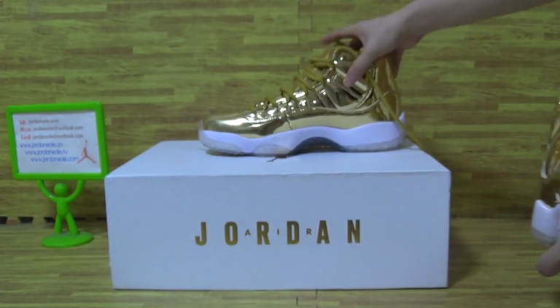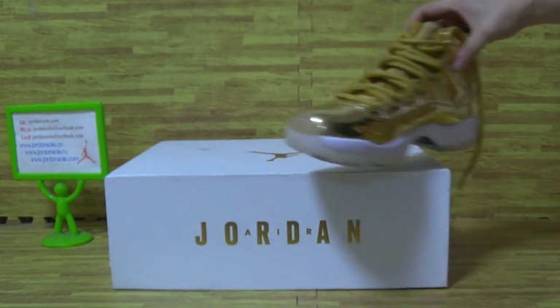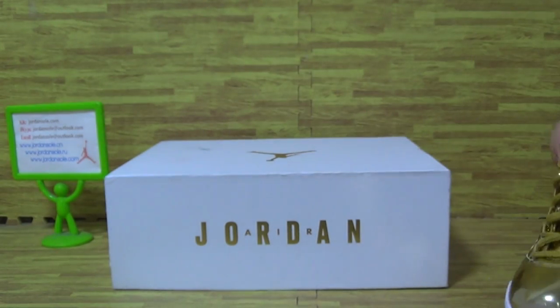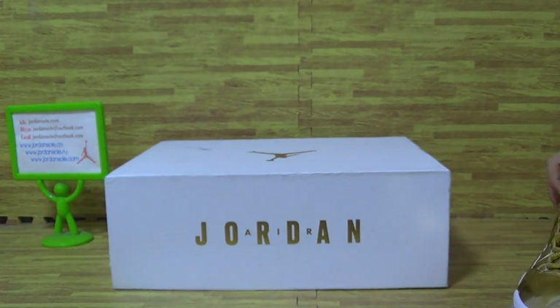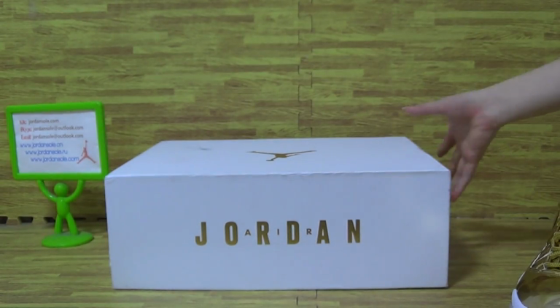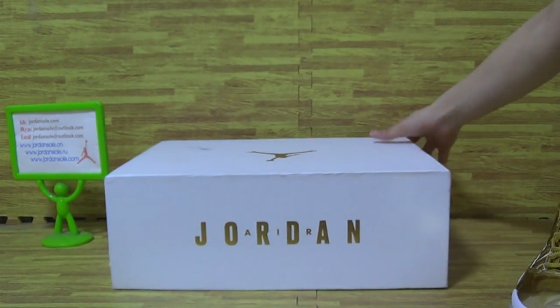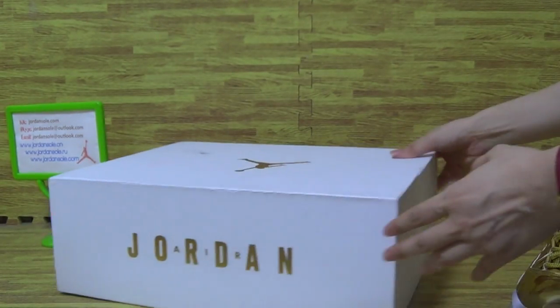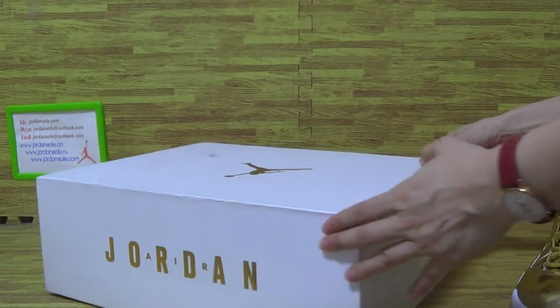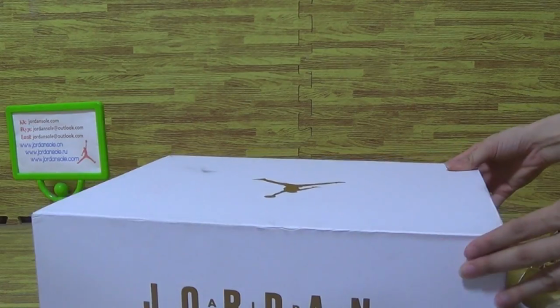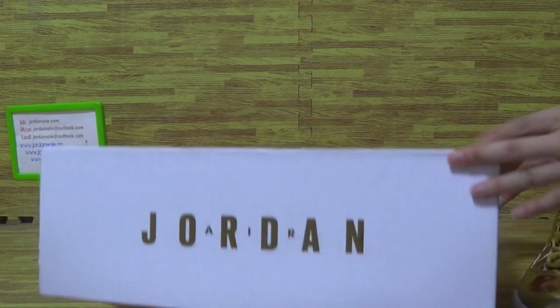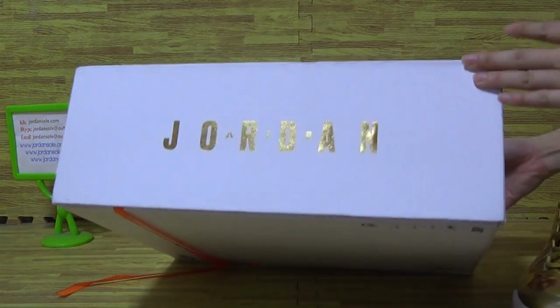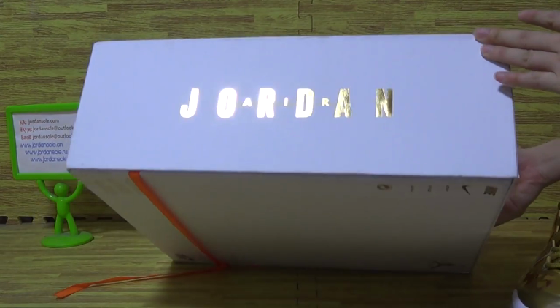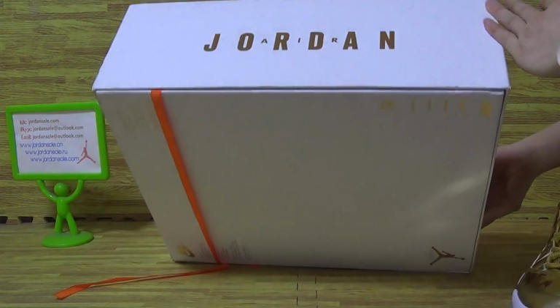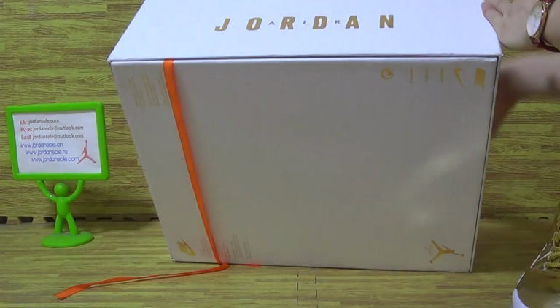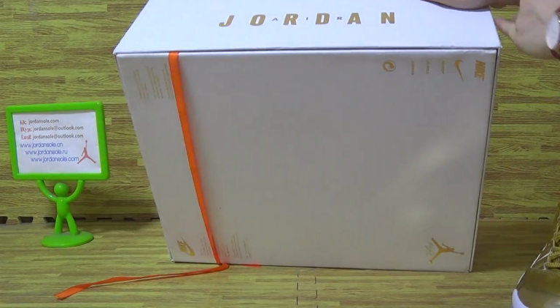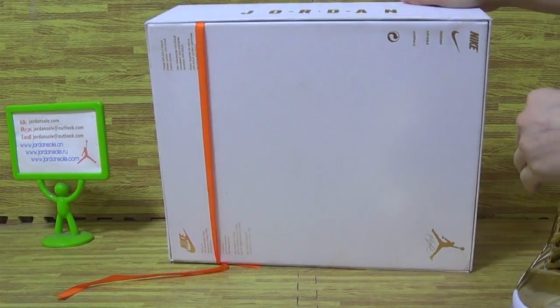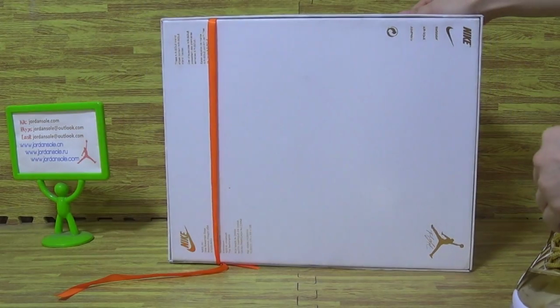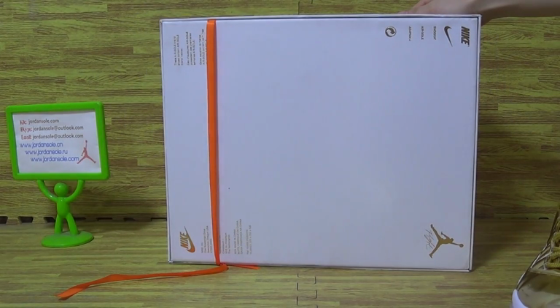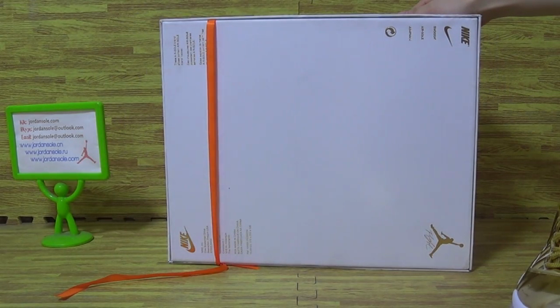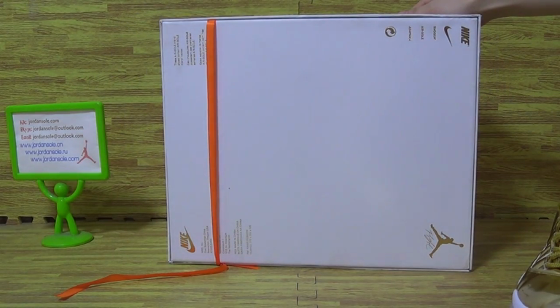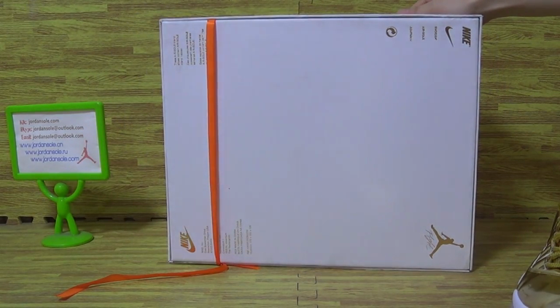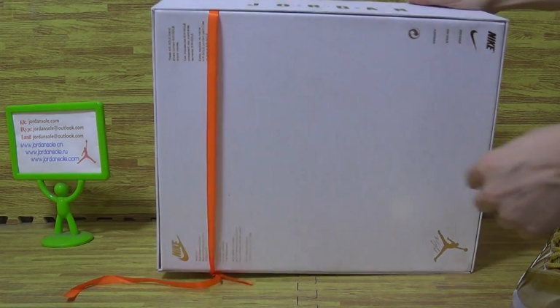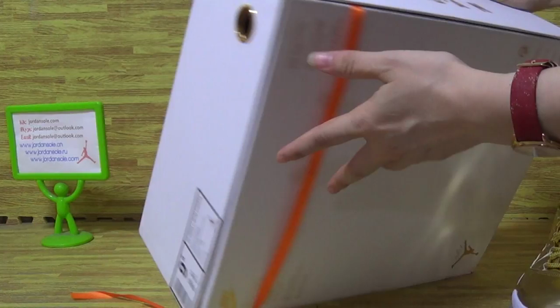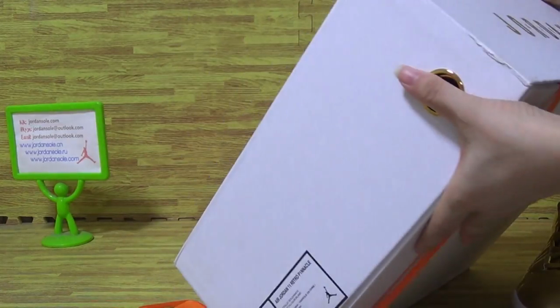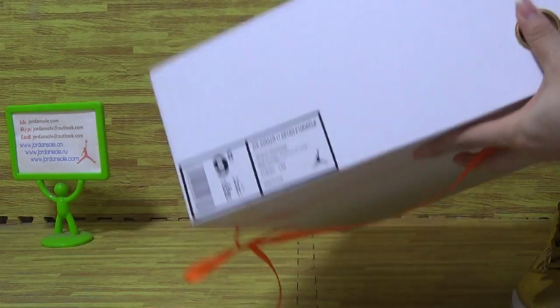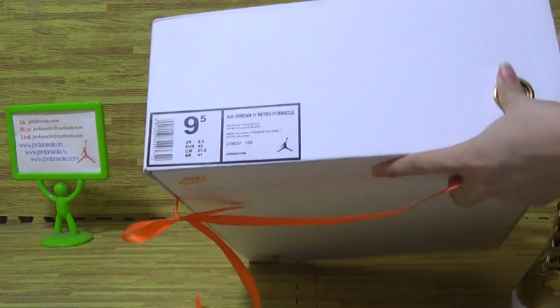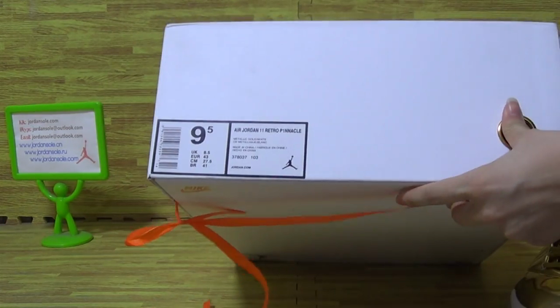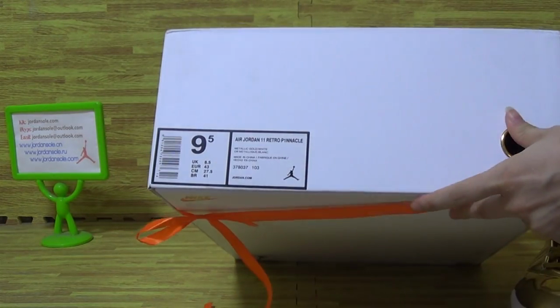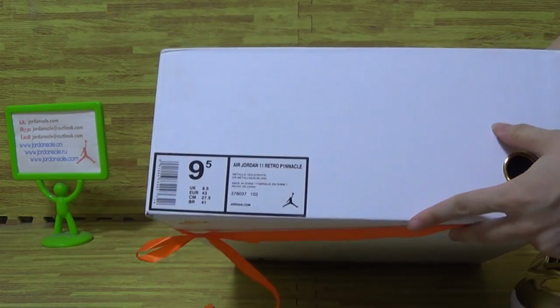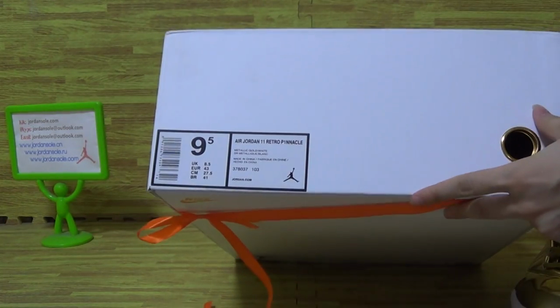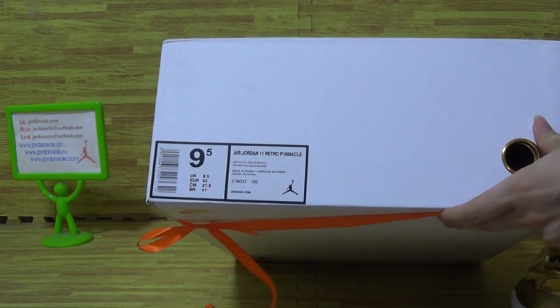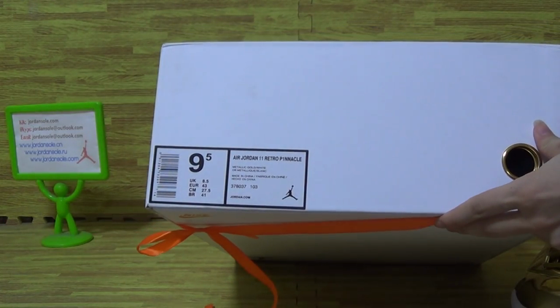Let's have a look at the shoe balls. We come with the bigger shoe balls. And this side with the size information.